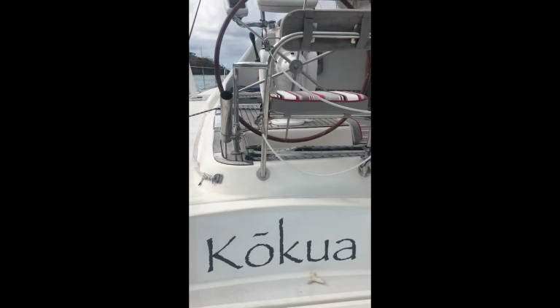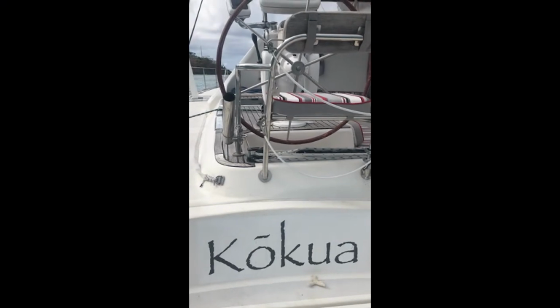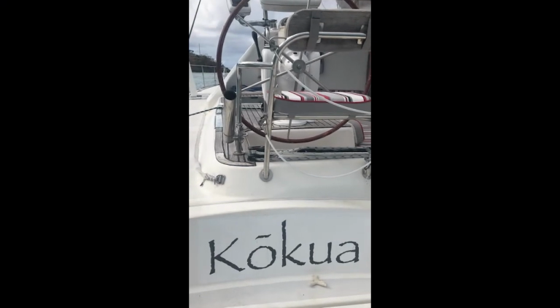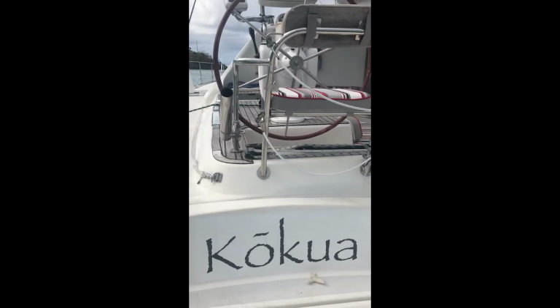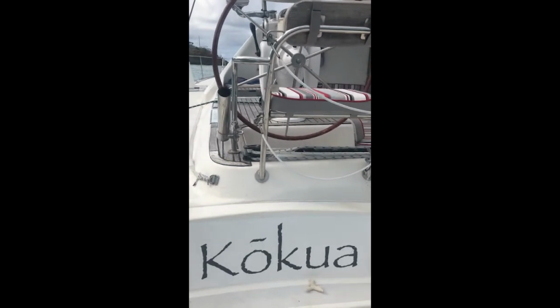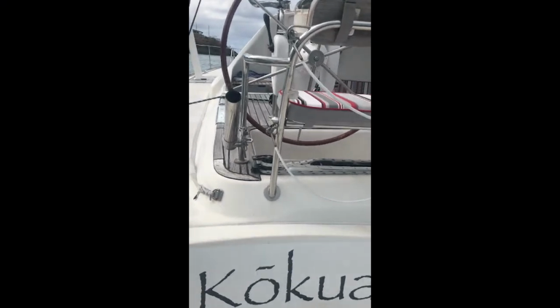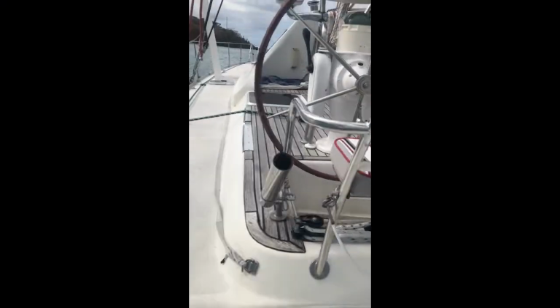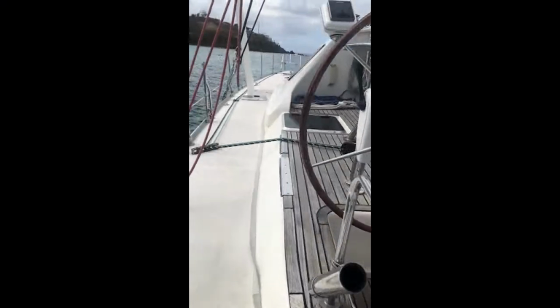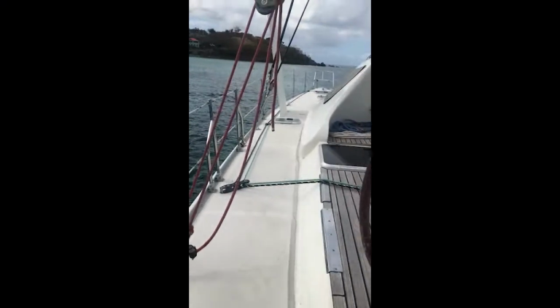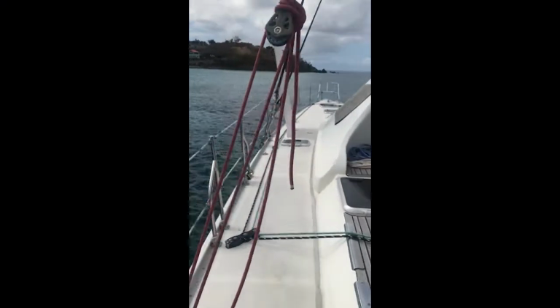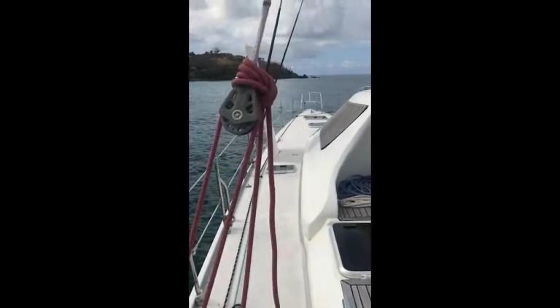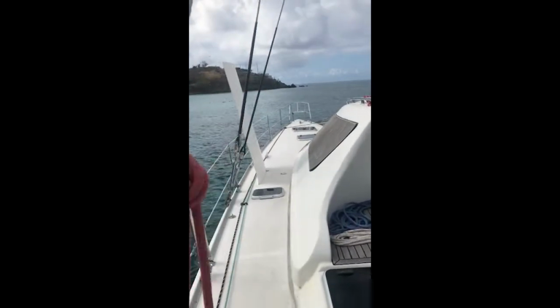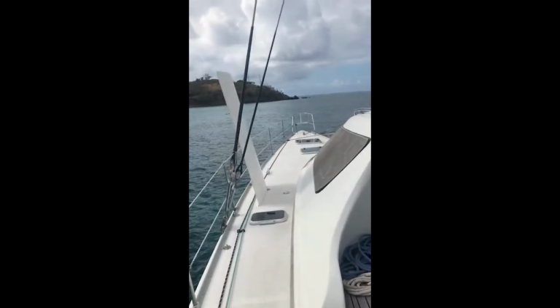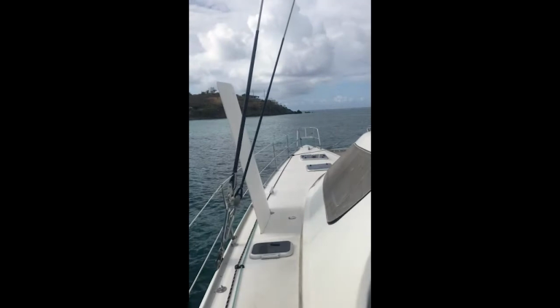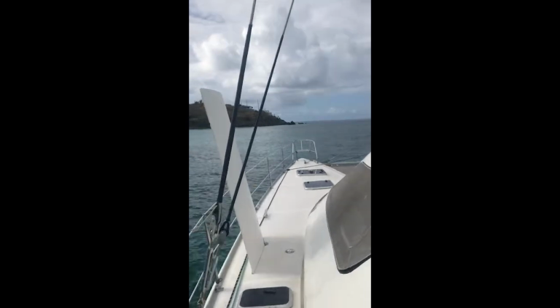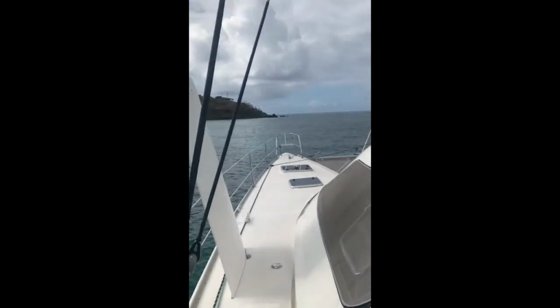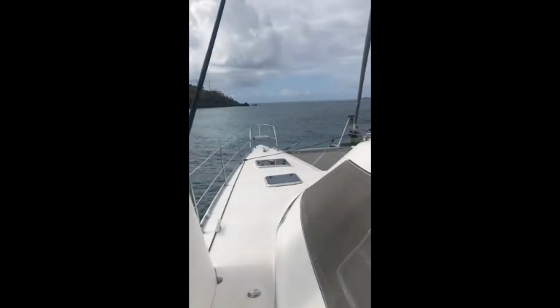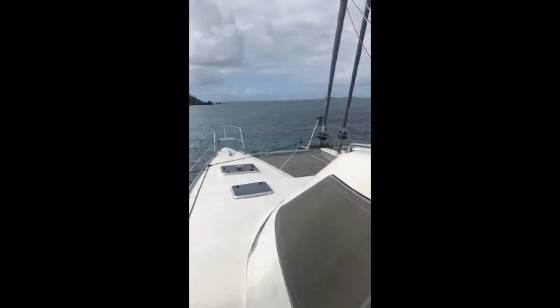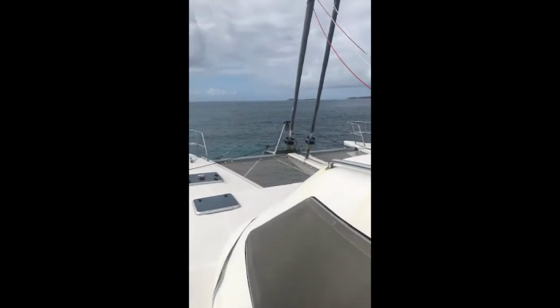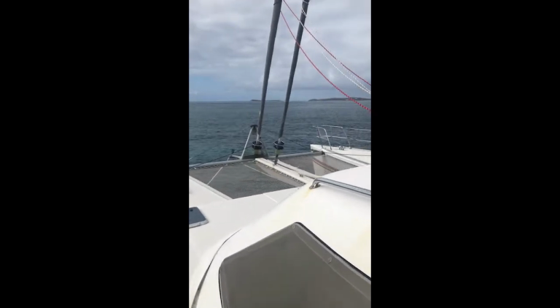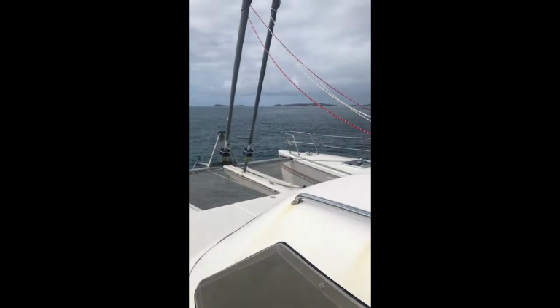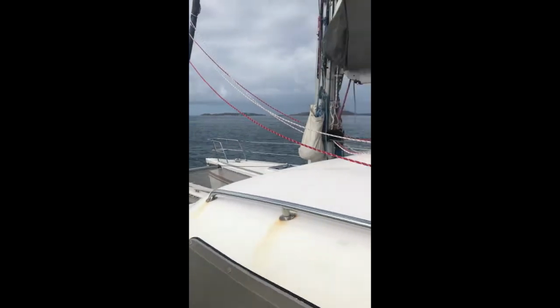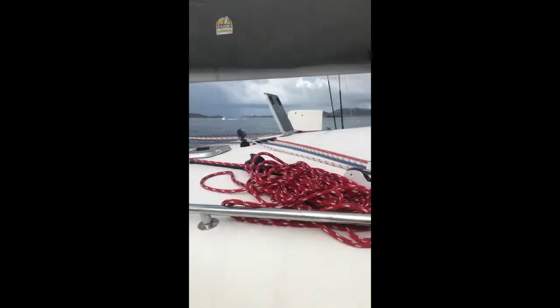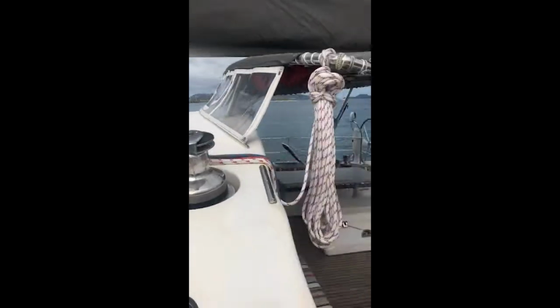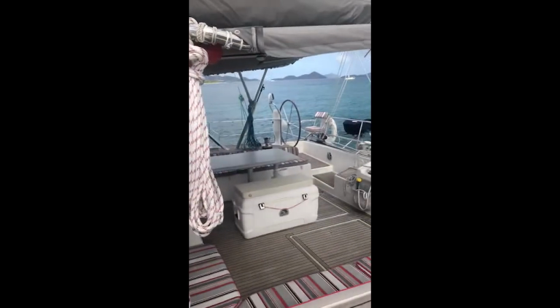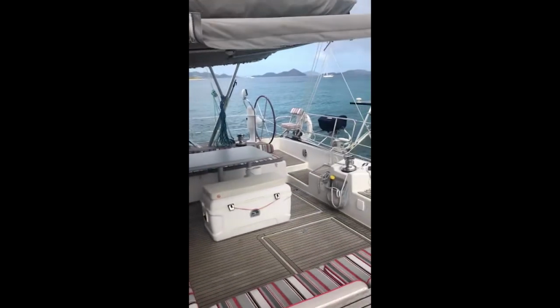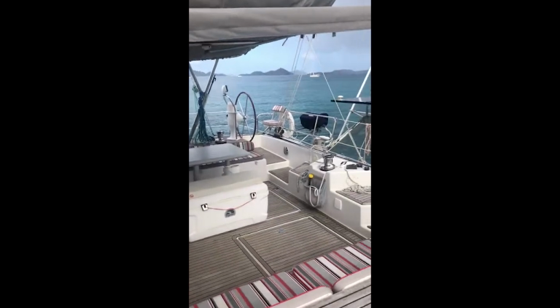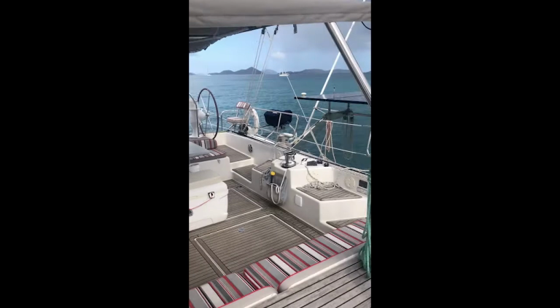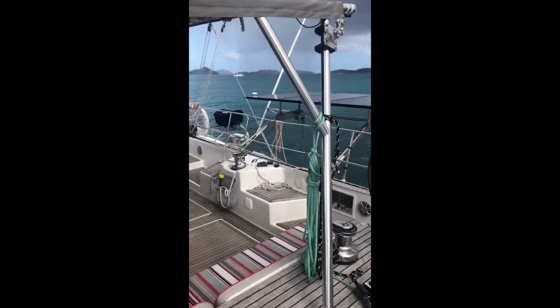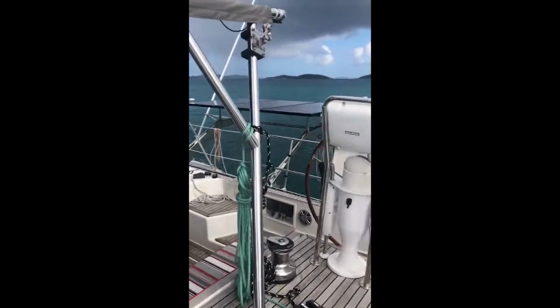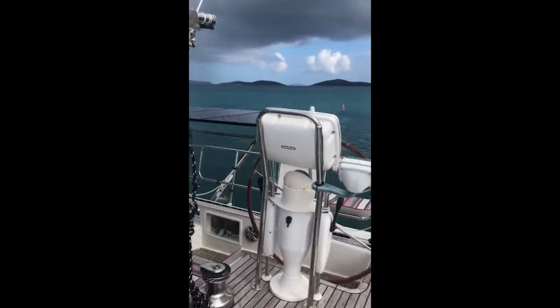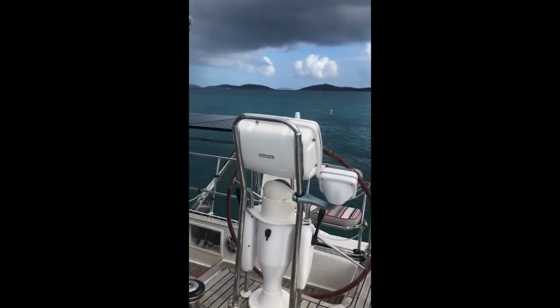Good morning and welcome to Kokua. This is the 60-second tour so that I can show you a little bit of where we're moving. This is the cockpit. Home stations.